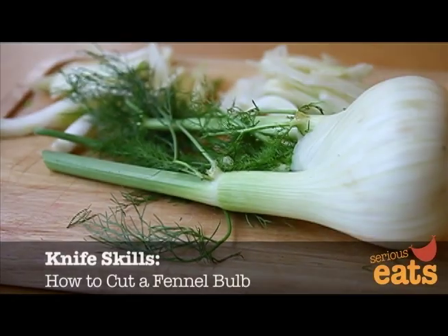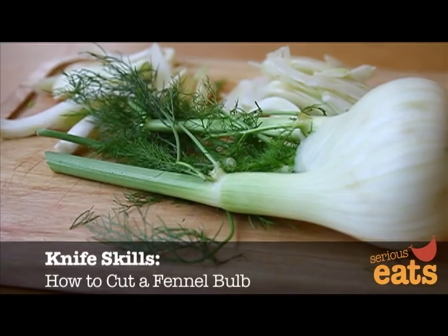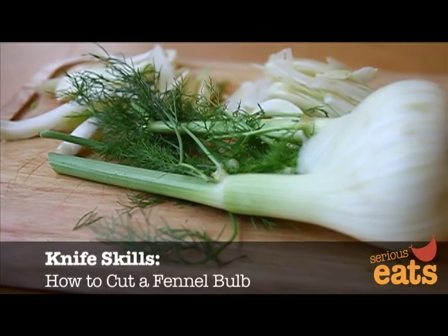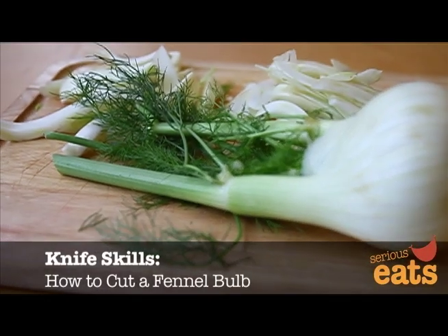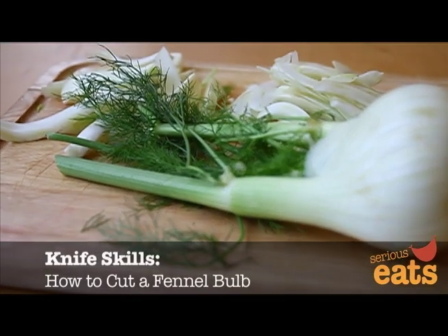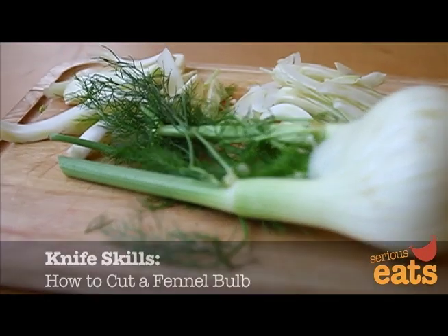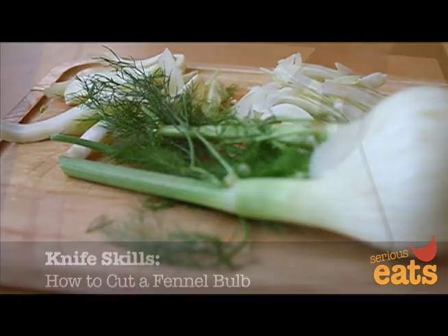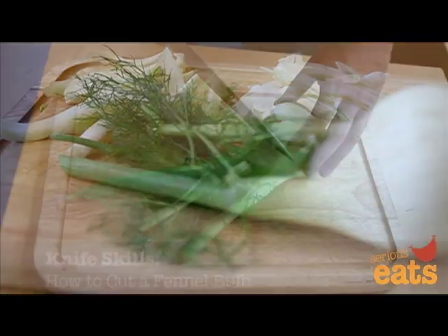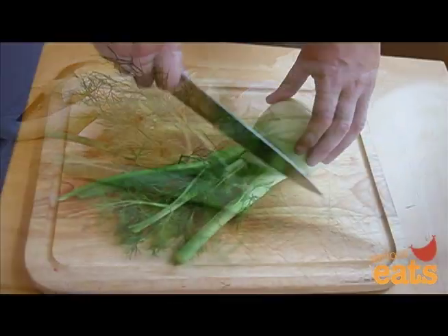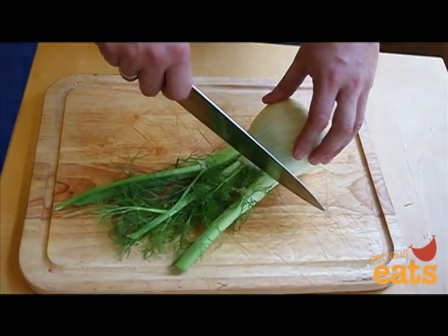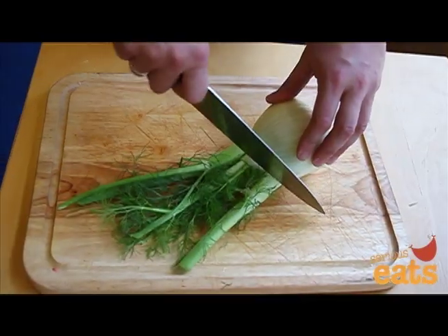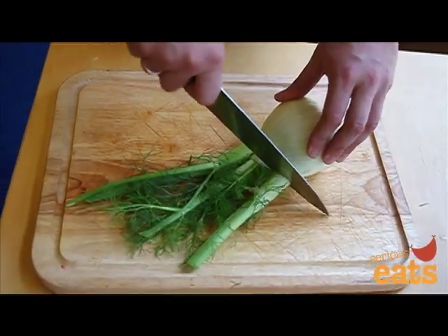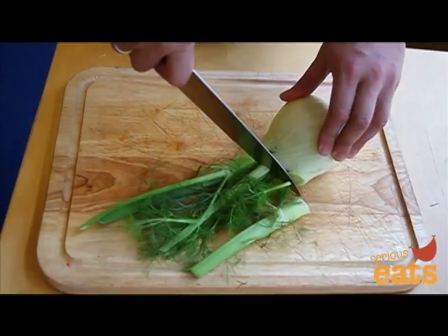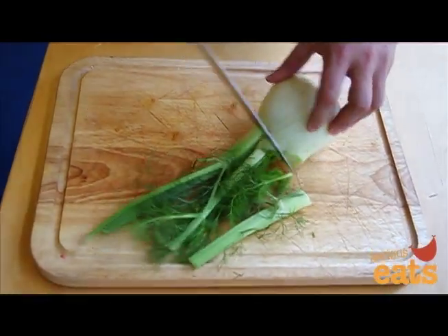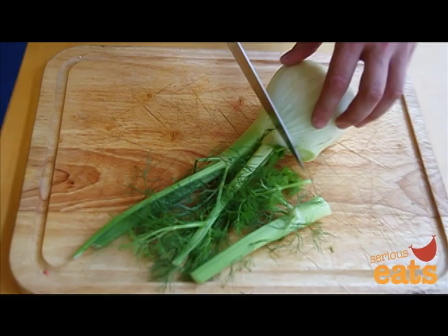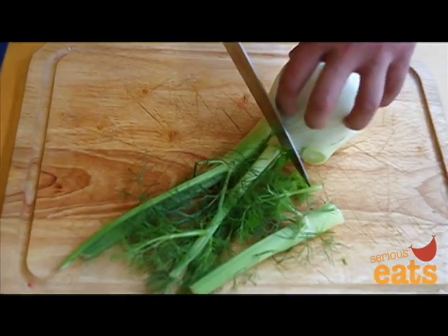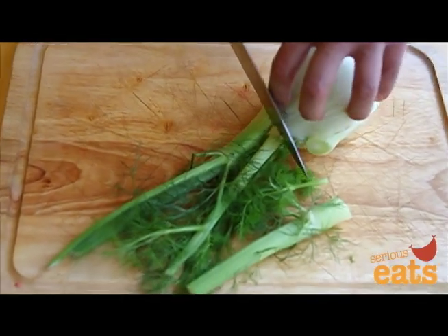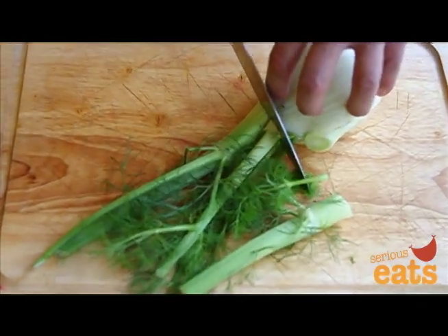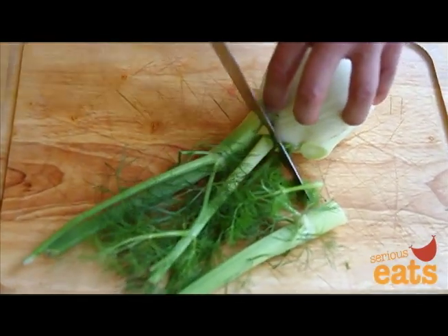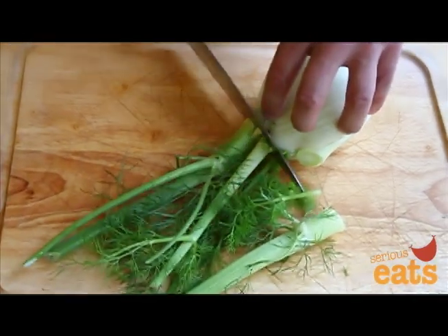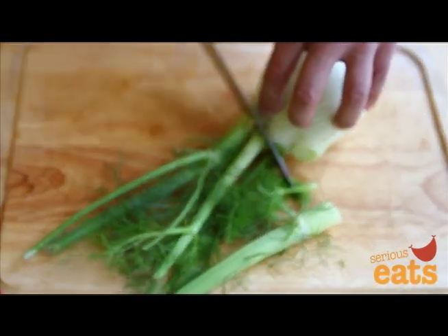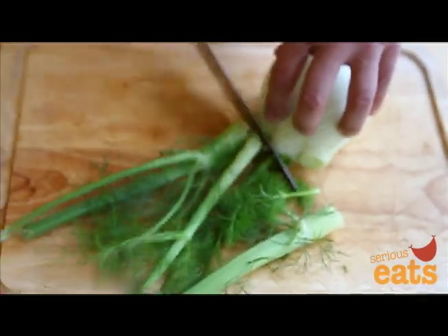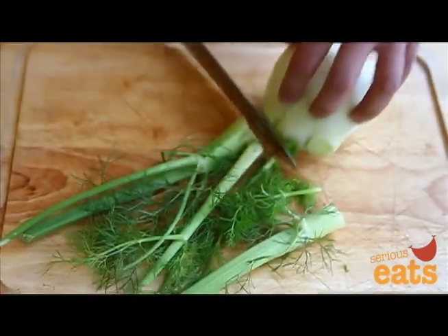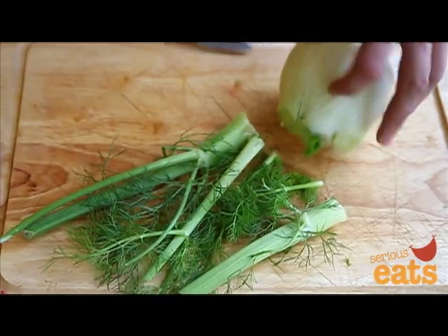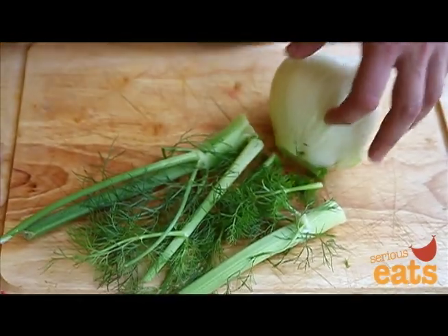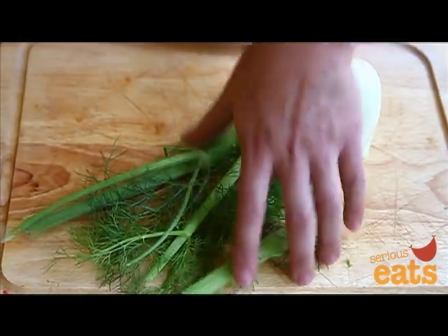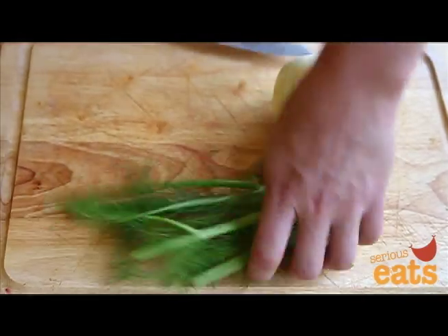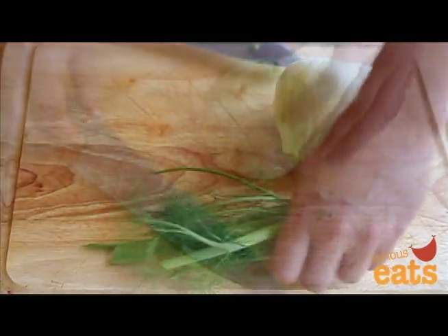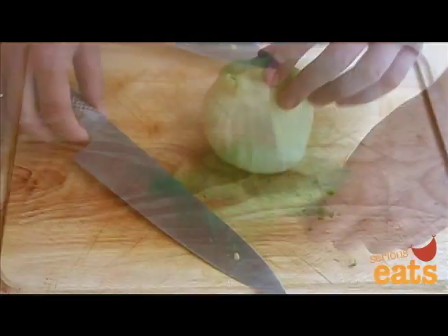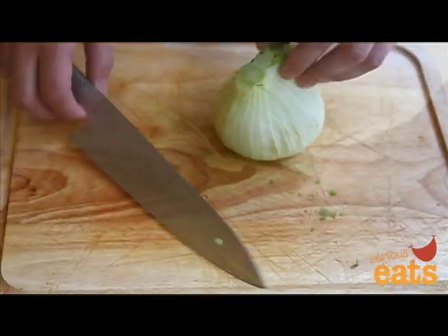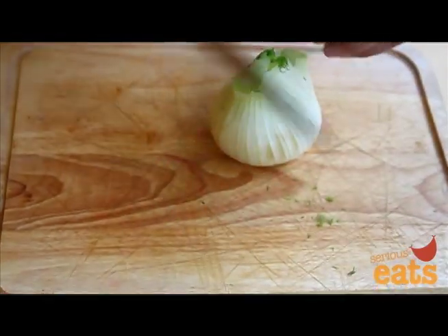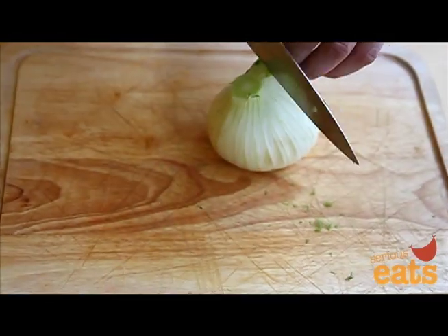Like an onion, fennel or anise comes as a large bulb of tightly packed layers. After removing discolored outer leaves, trim off the dark green stalks. You can save the fronds for garnish.